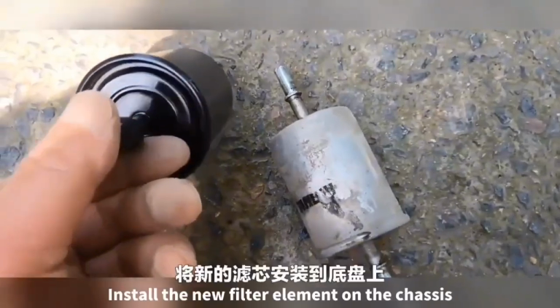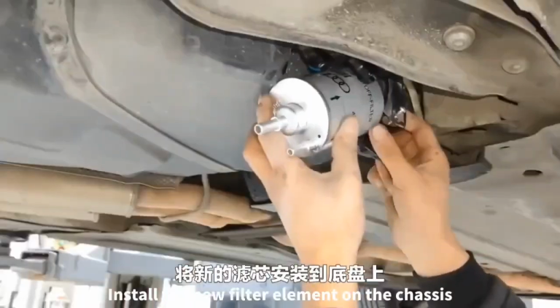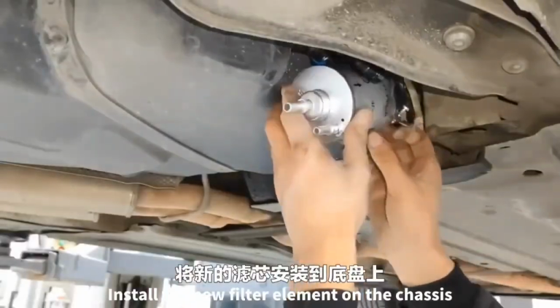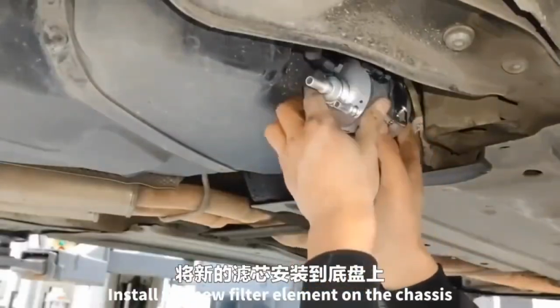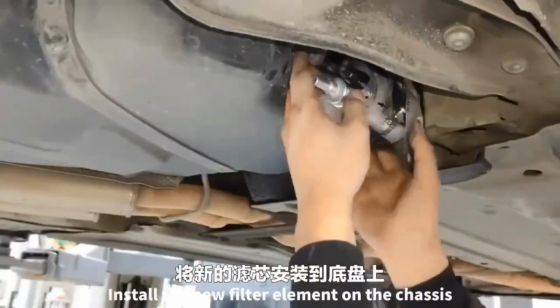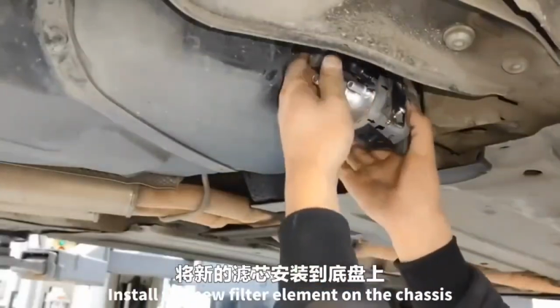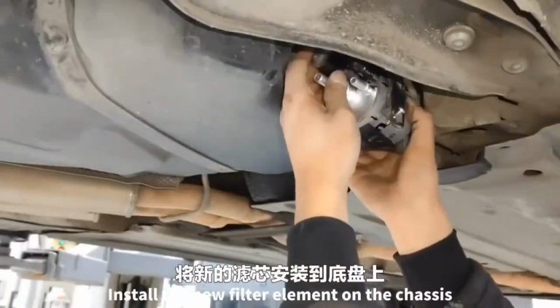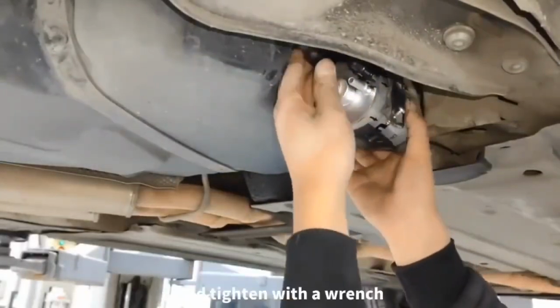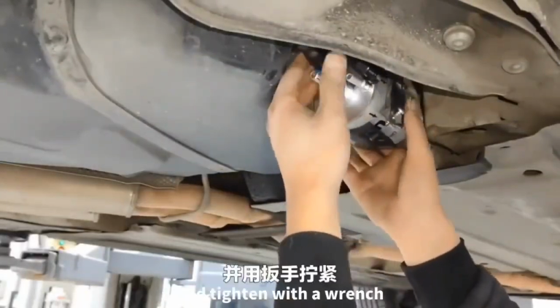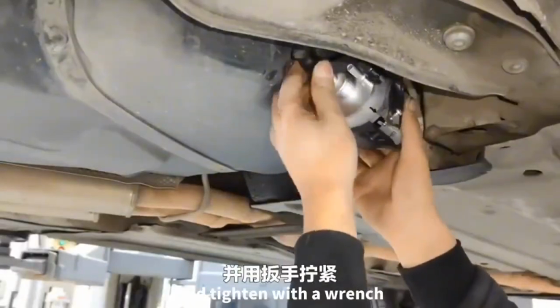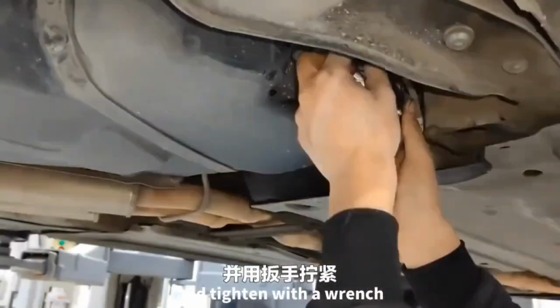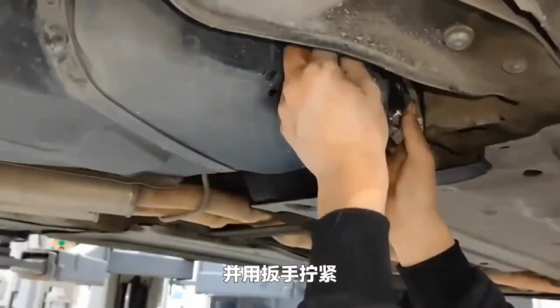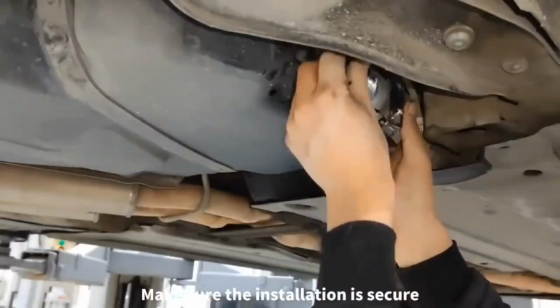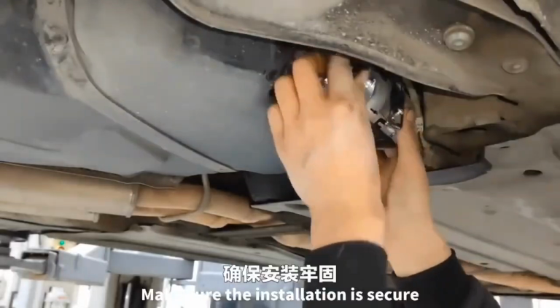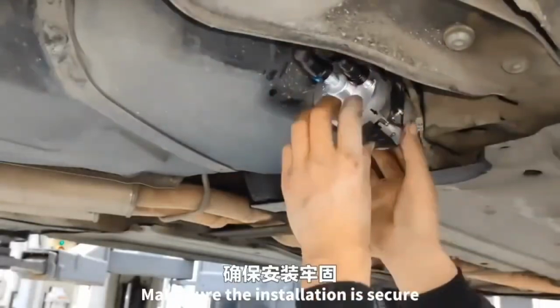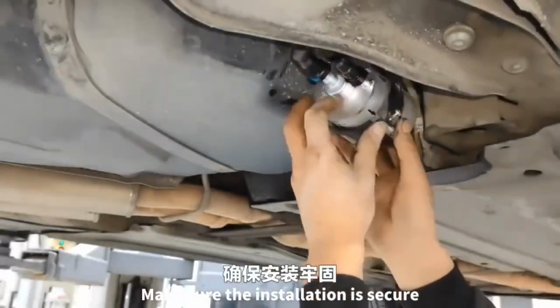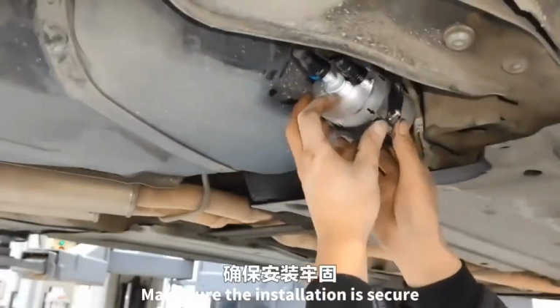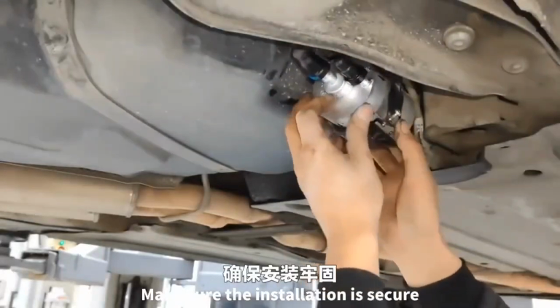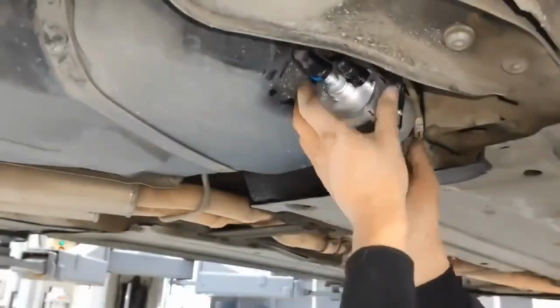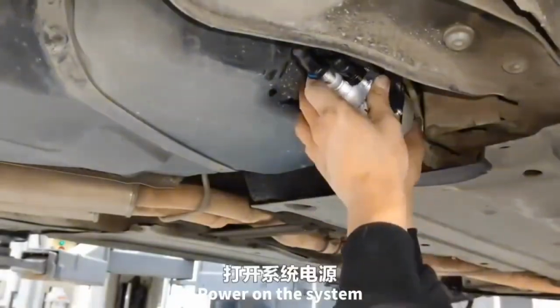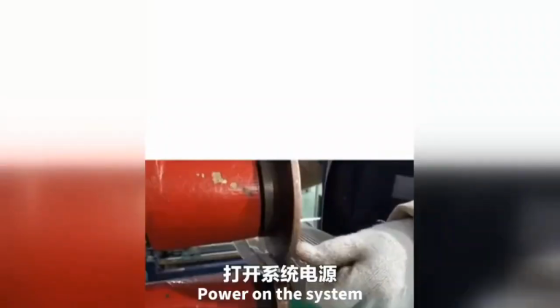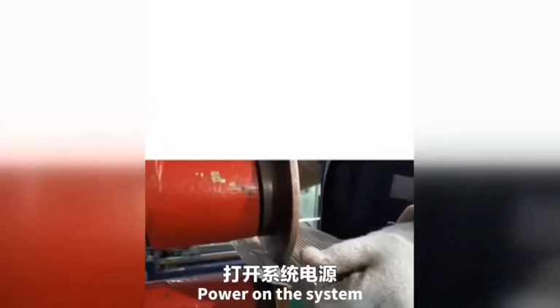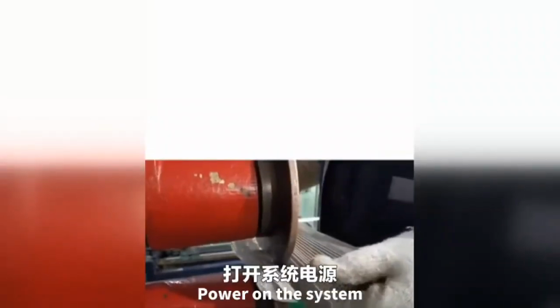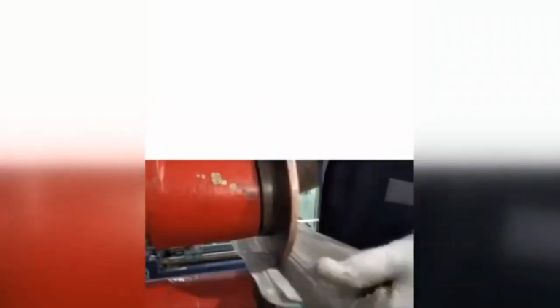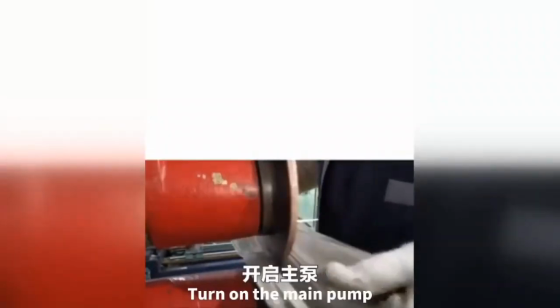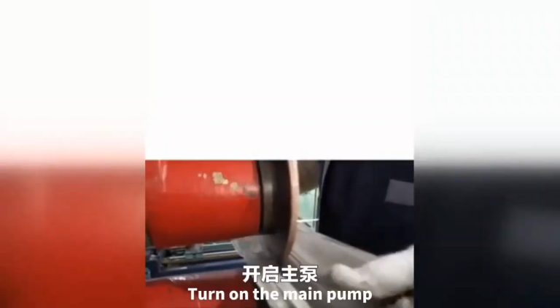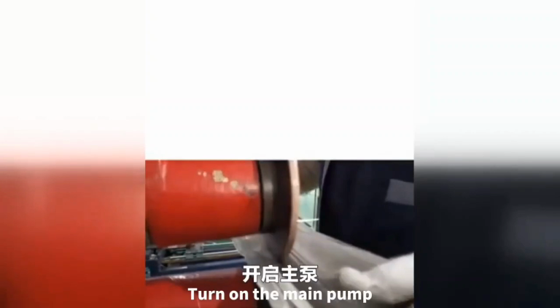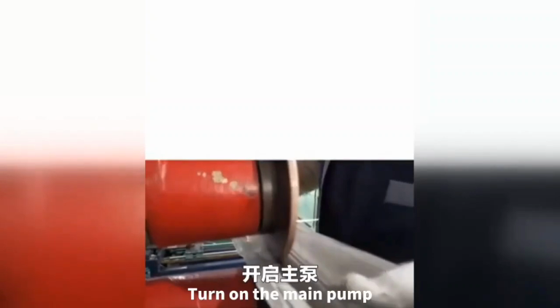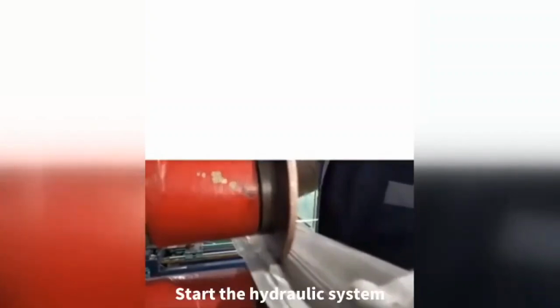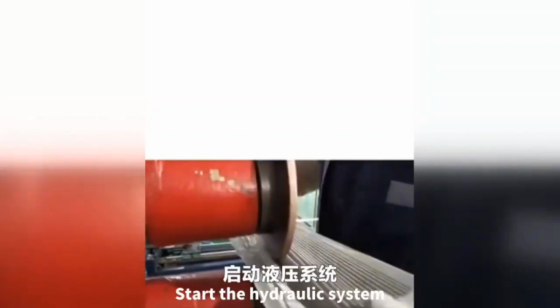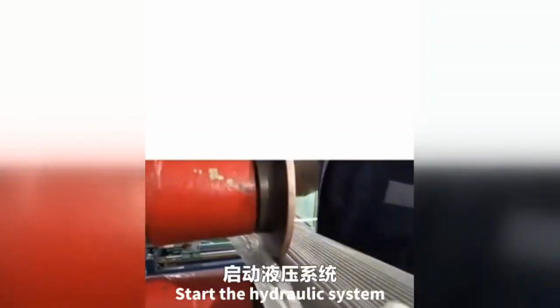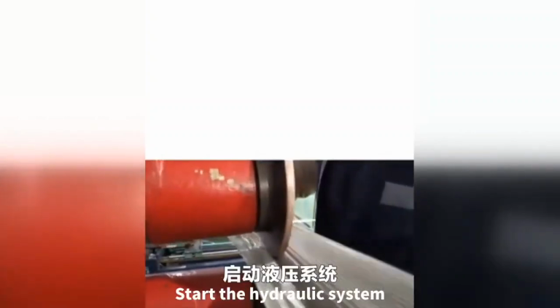Install the new filter element on the chassis and tighten with a wrench. Make sure the installation is secure. Power on the system, turn on the main pump, and start the hydraulic system.